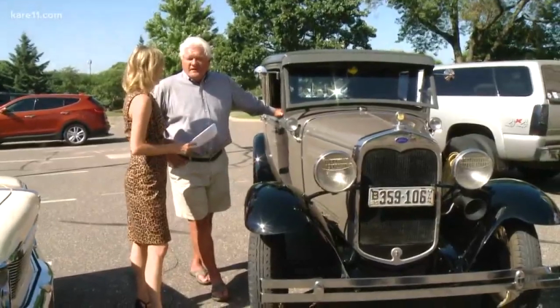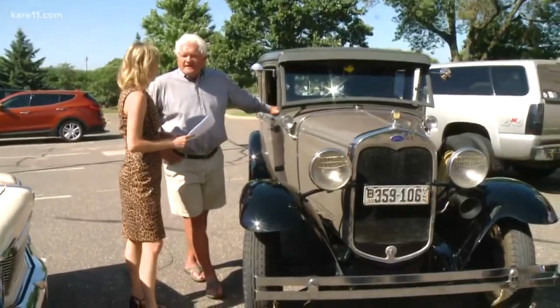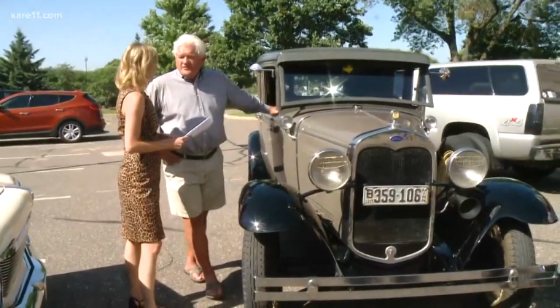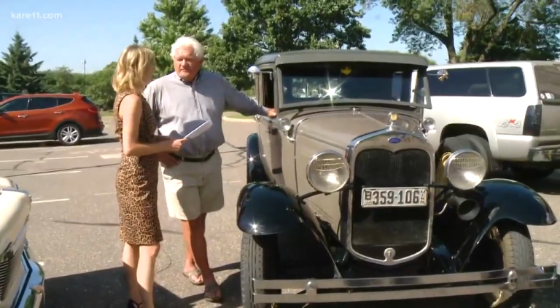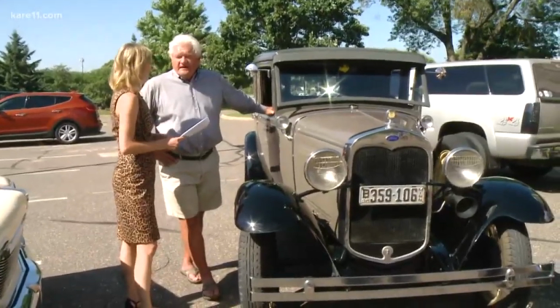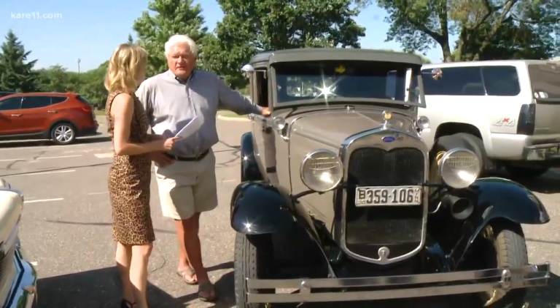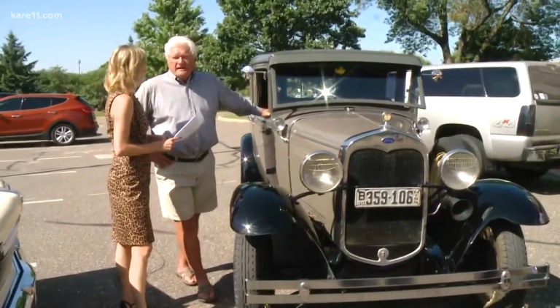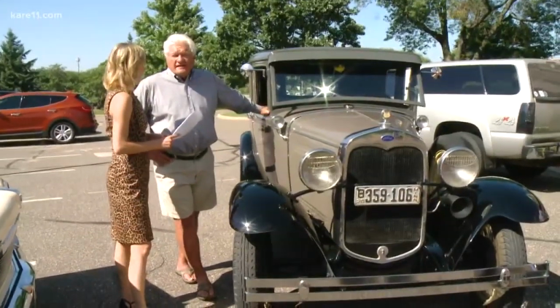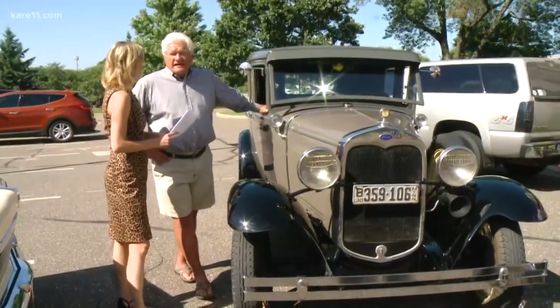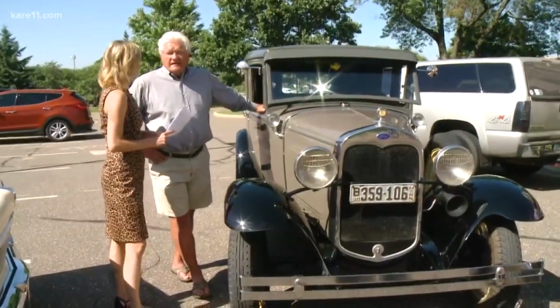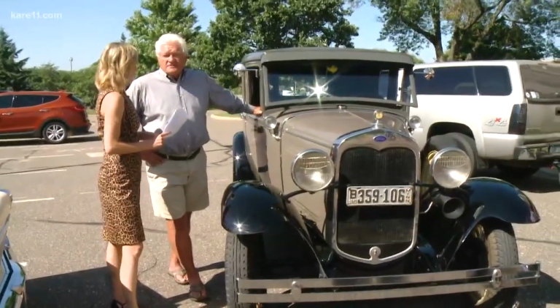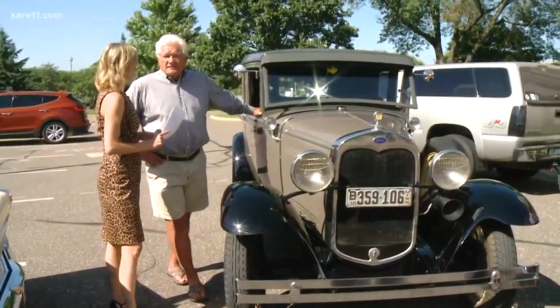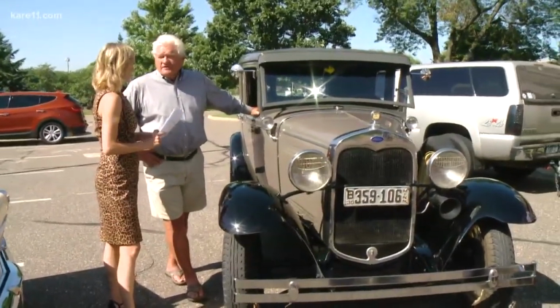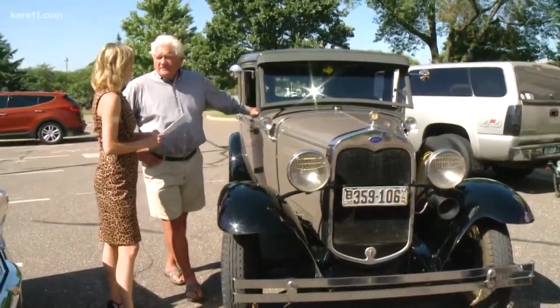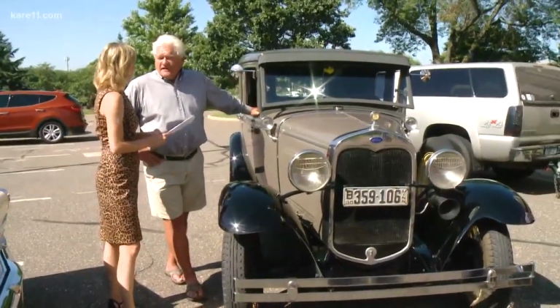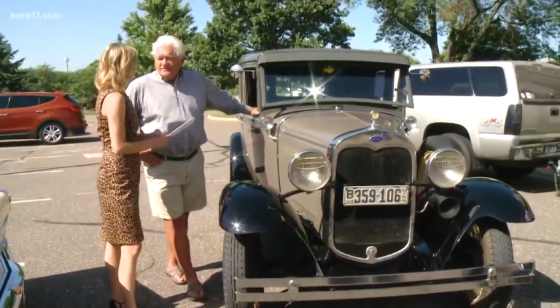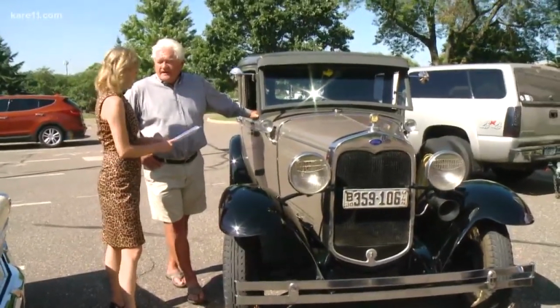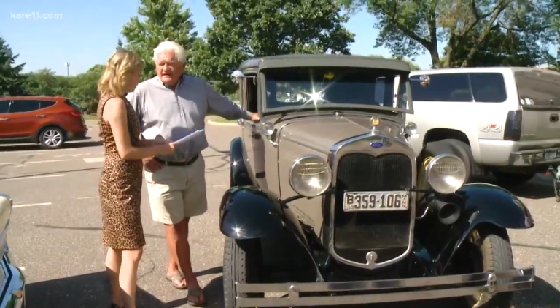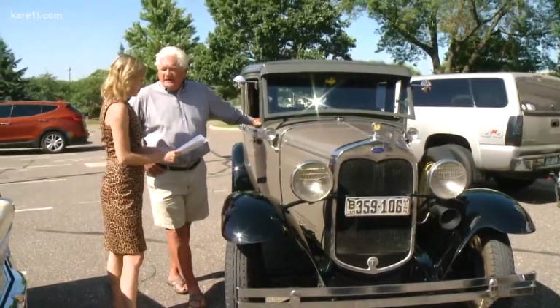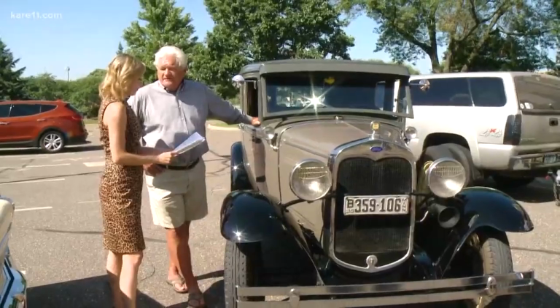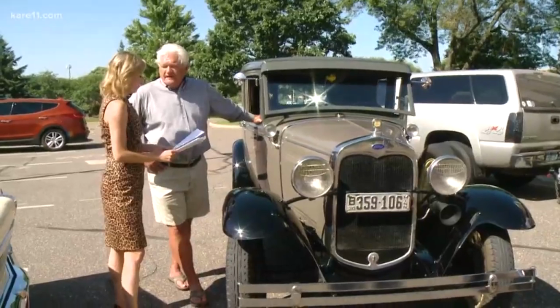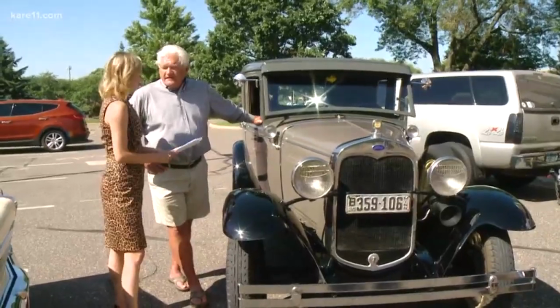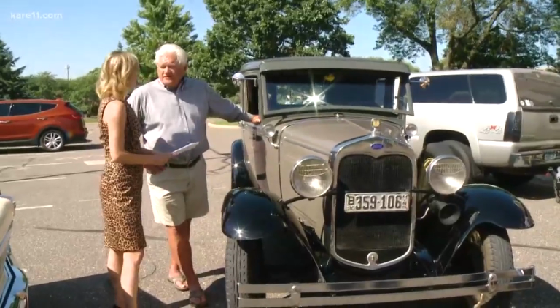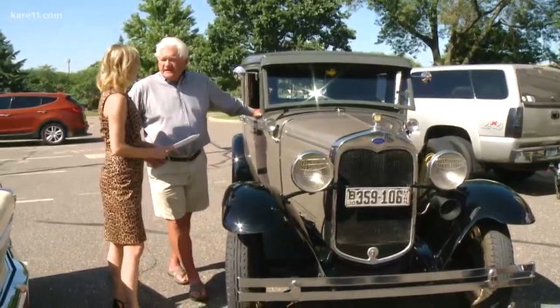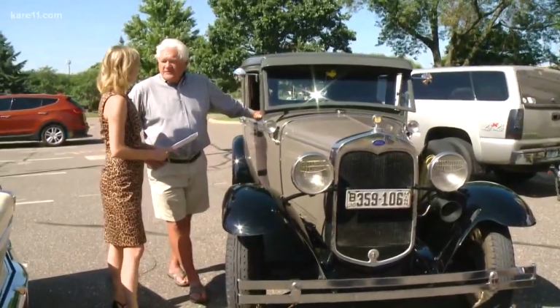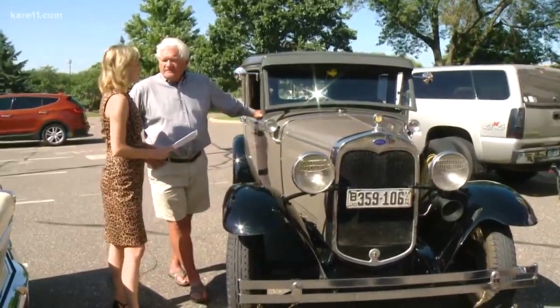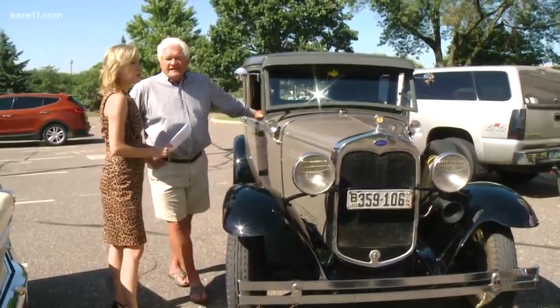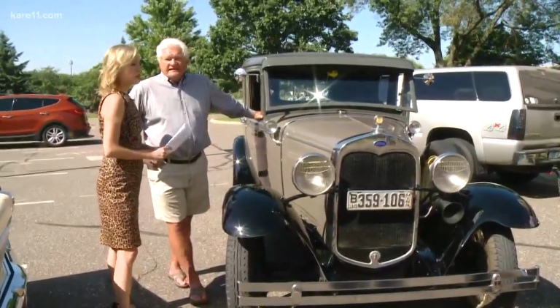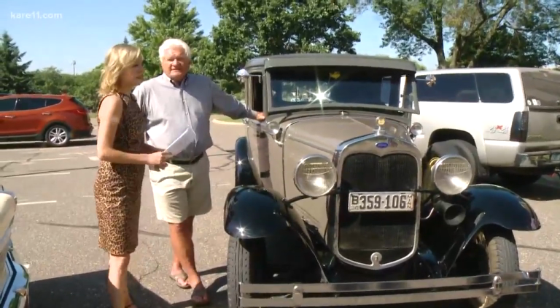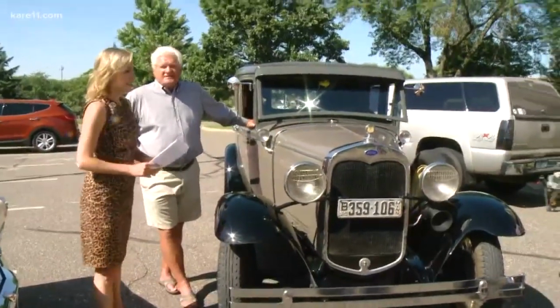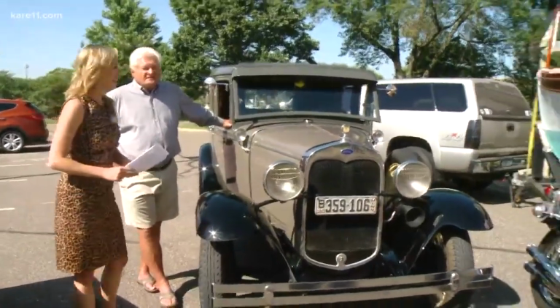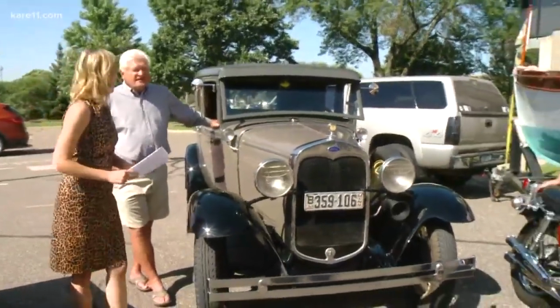We have a 1930 Model A Ford. The engine was assembled in November of 1929 and the body in March of 1930. It's a fun car.